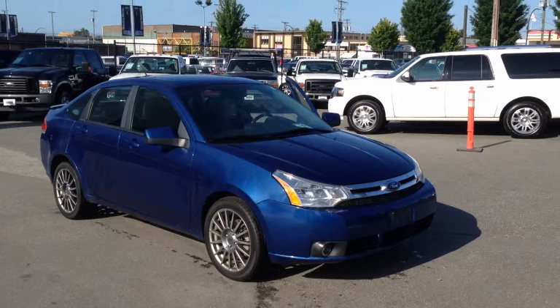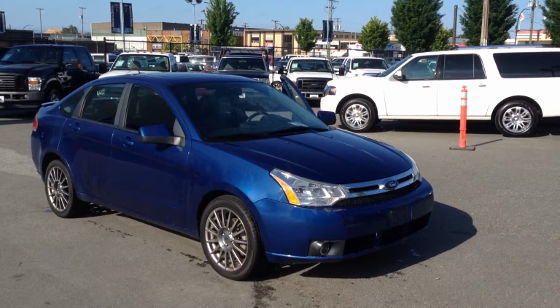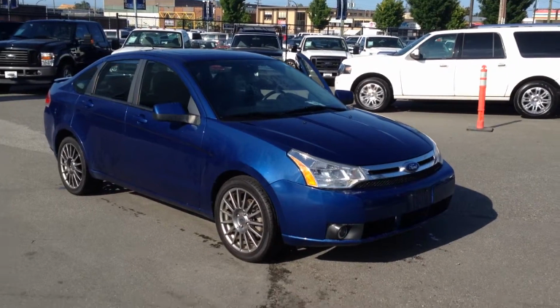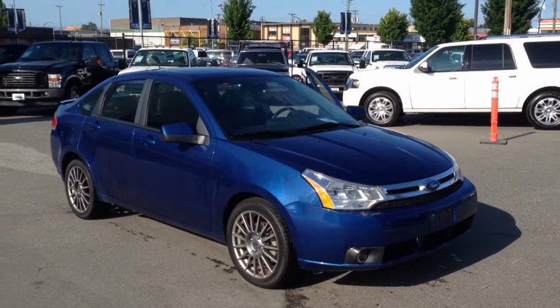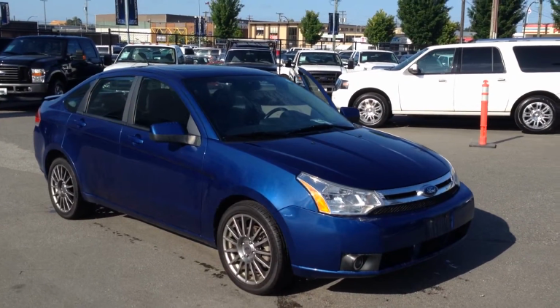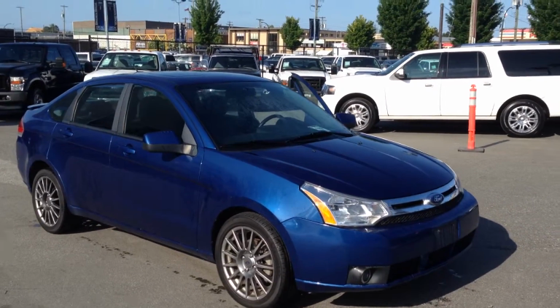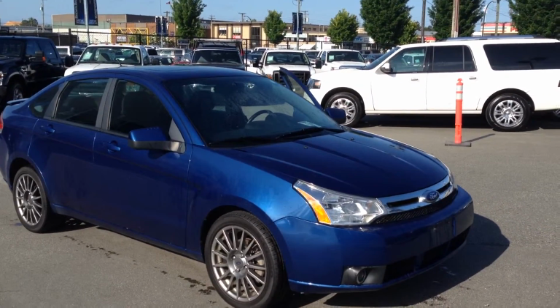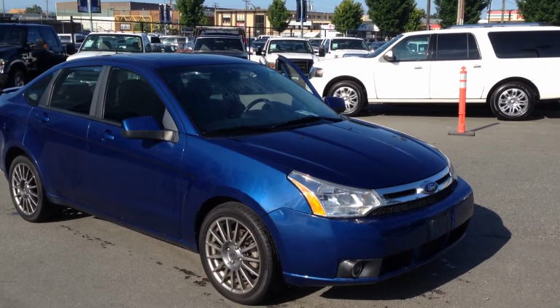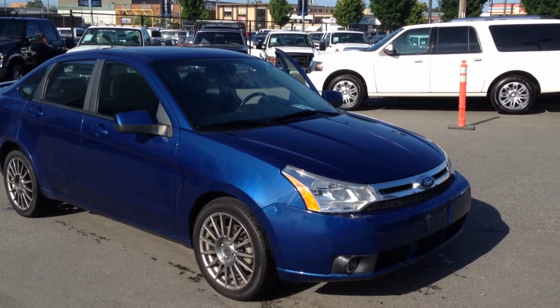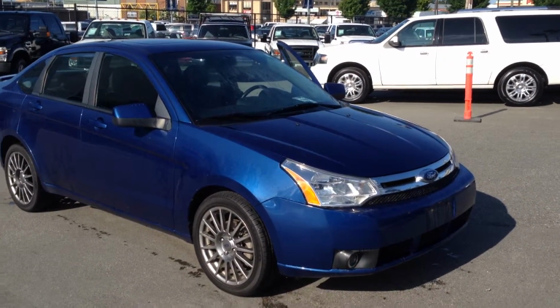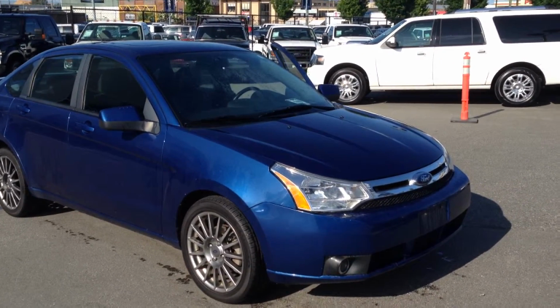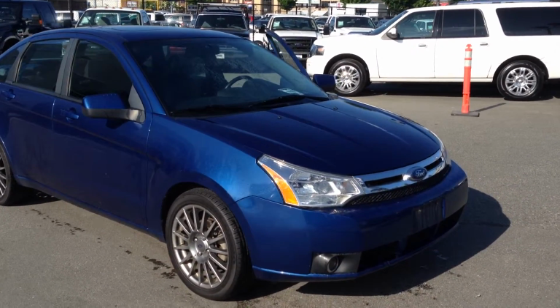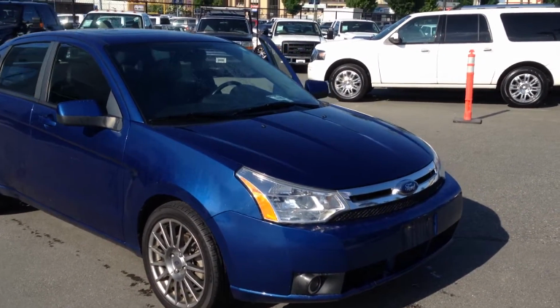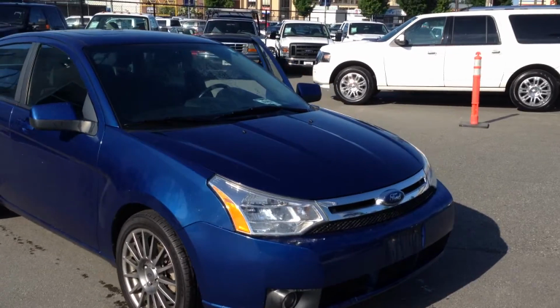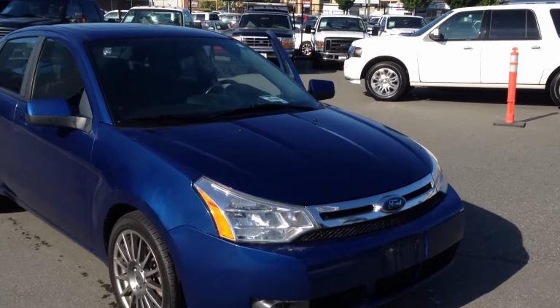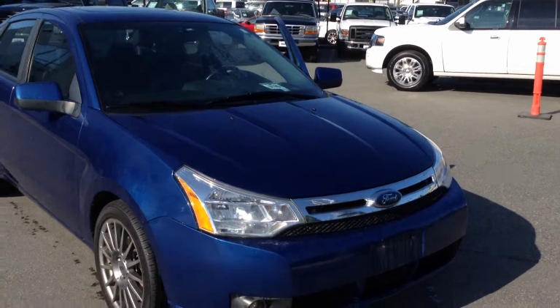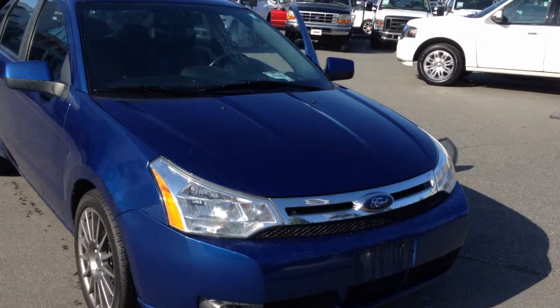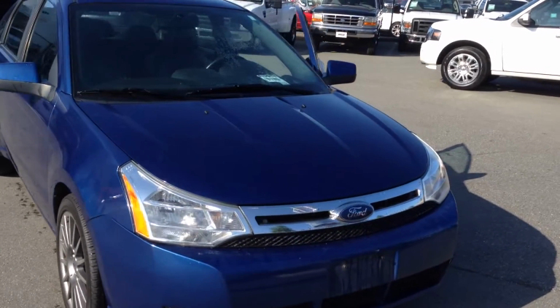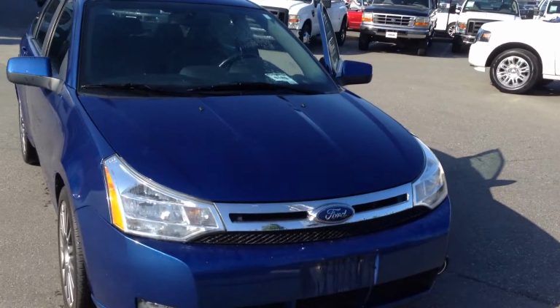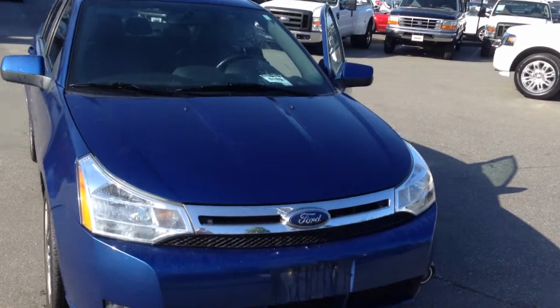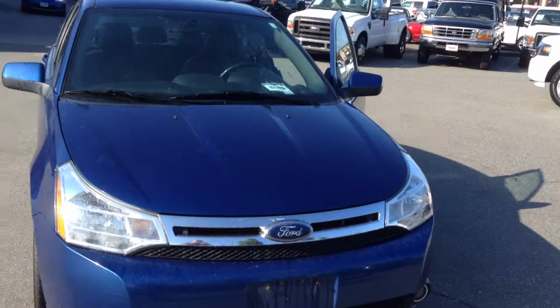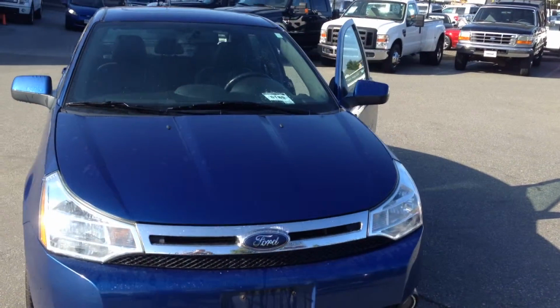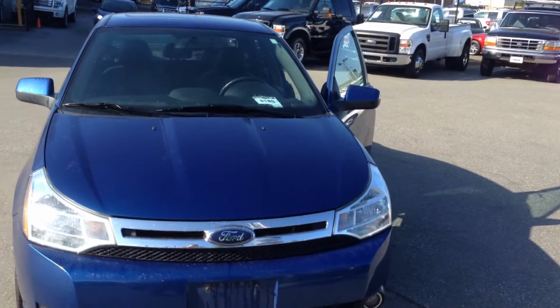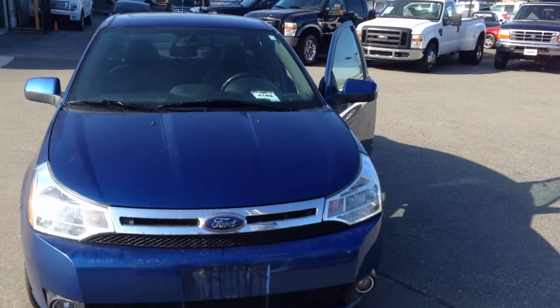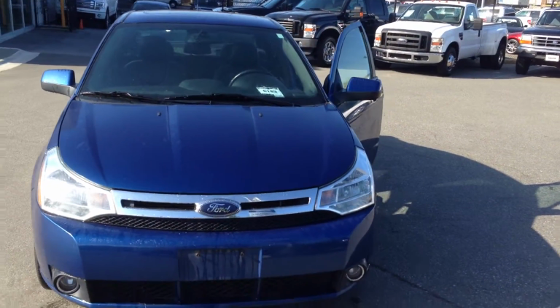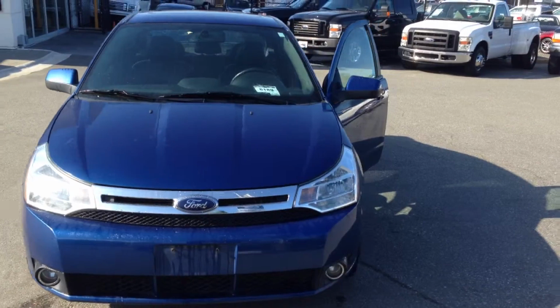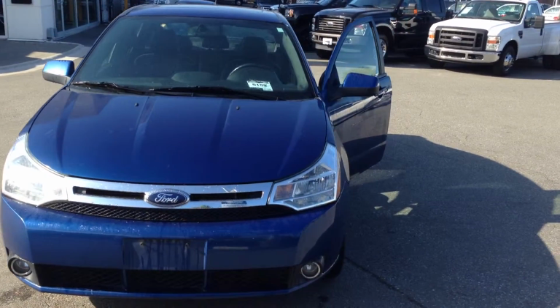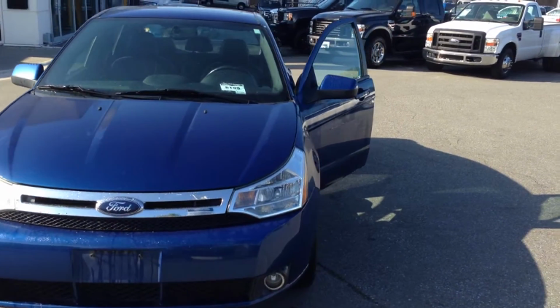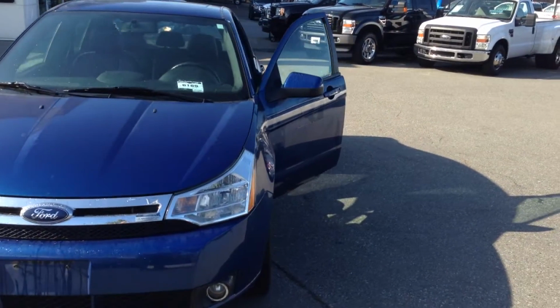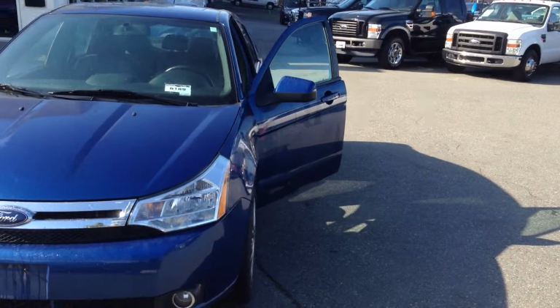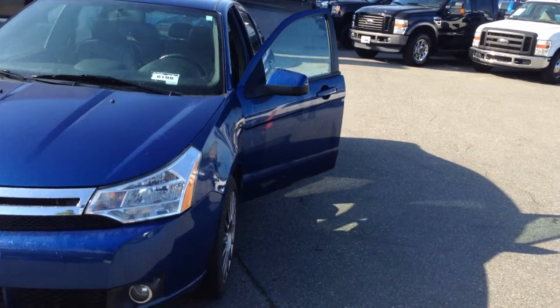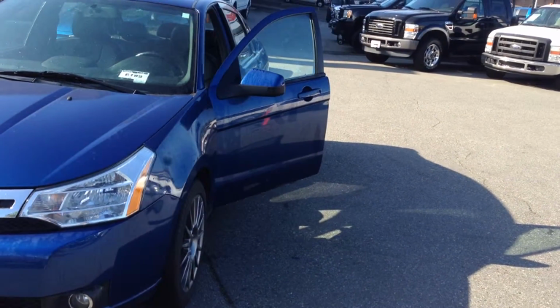Here's a really nice 2009 Focus SES, 74 and a half thousand kilometers on it. It's a really nice car.